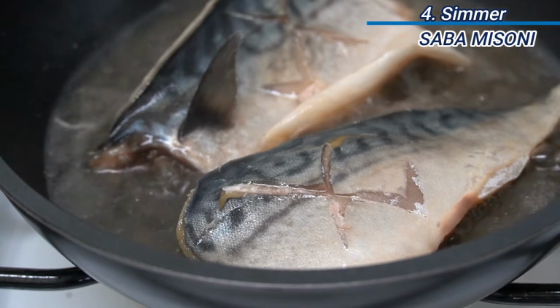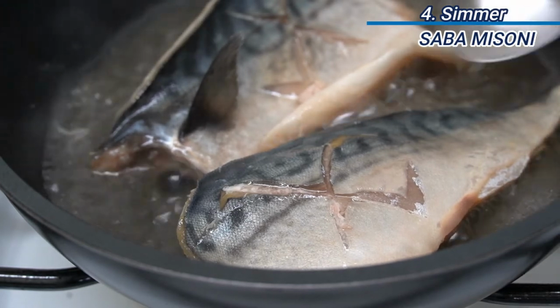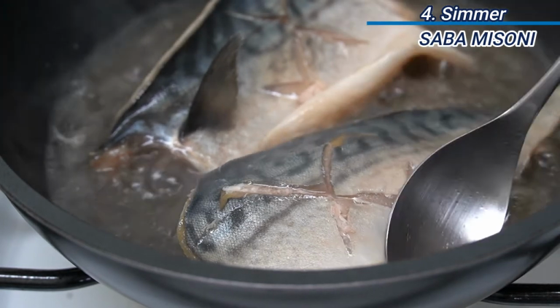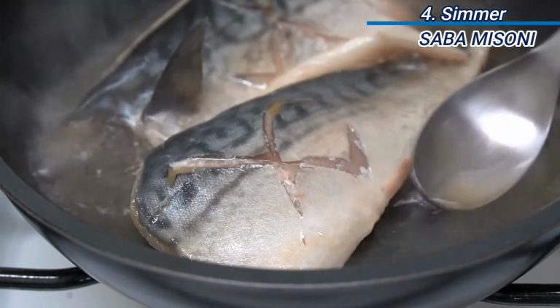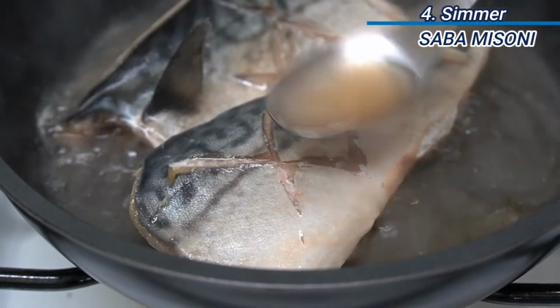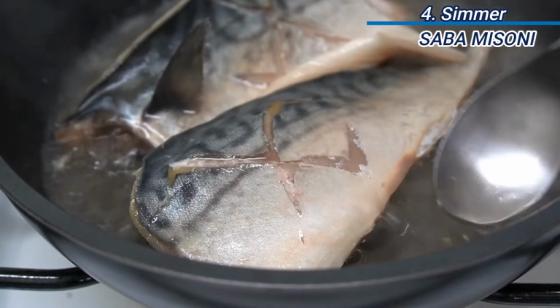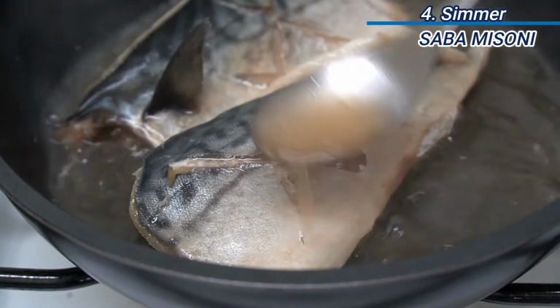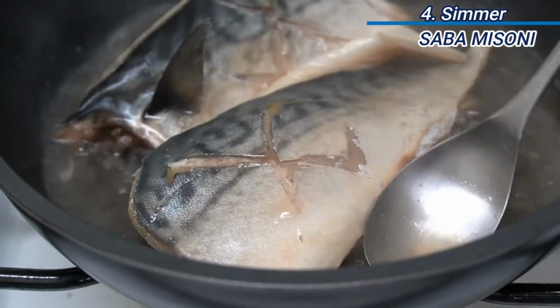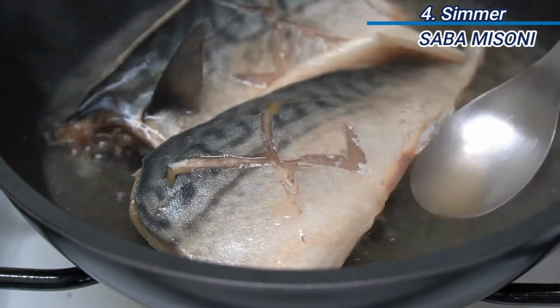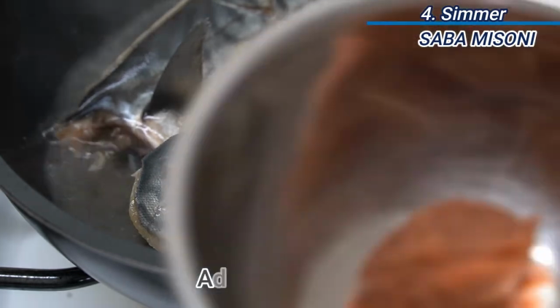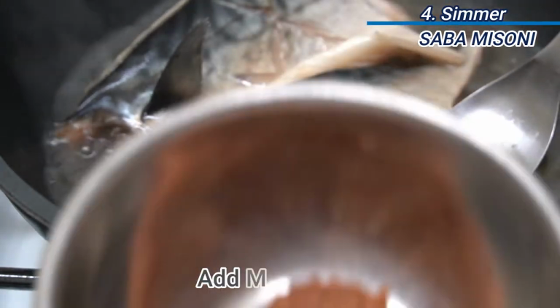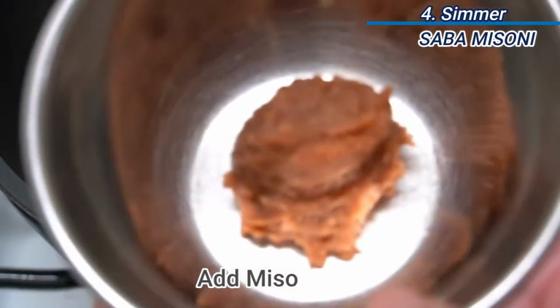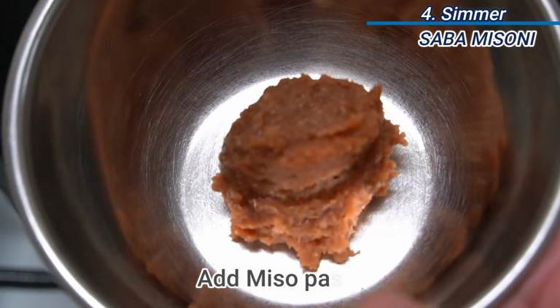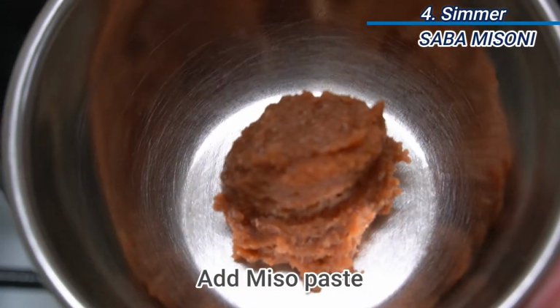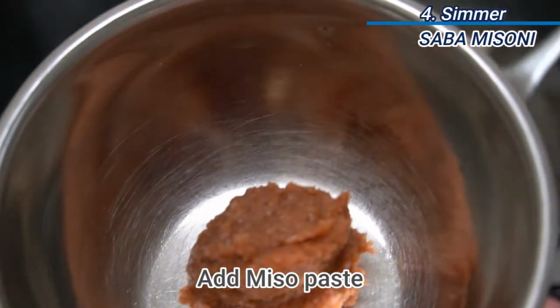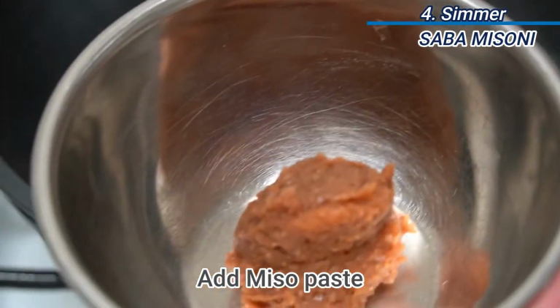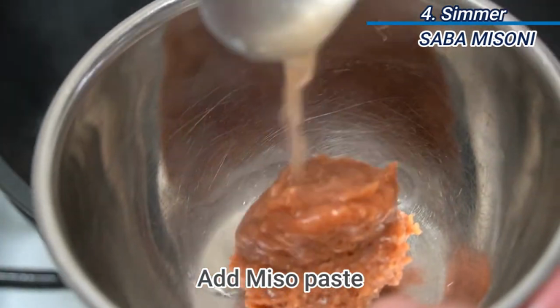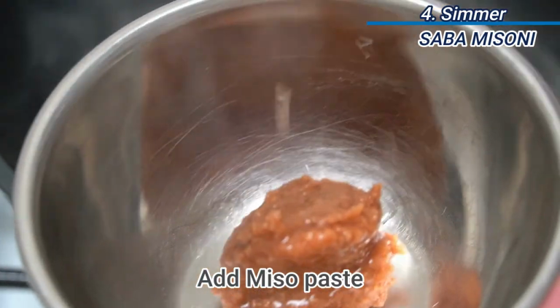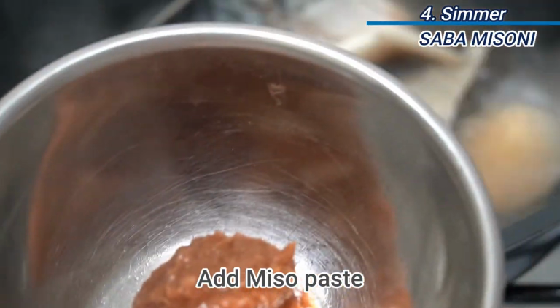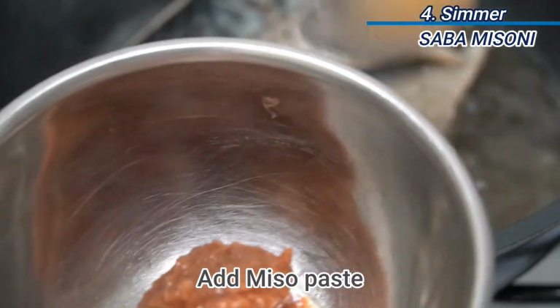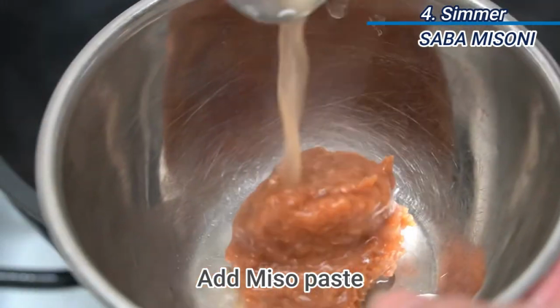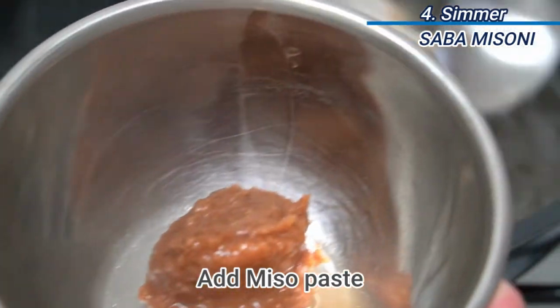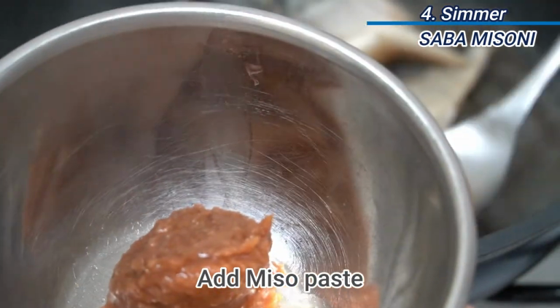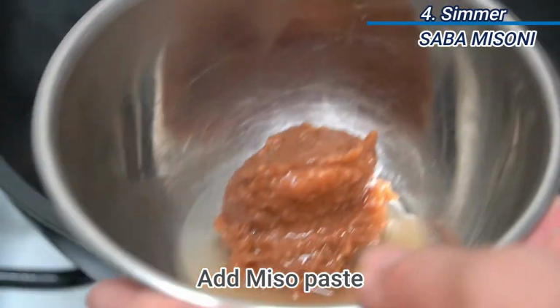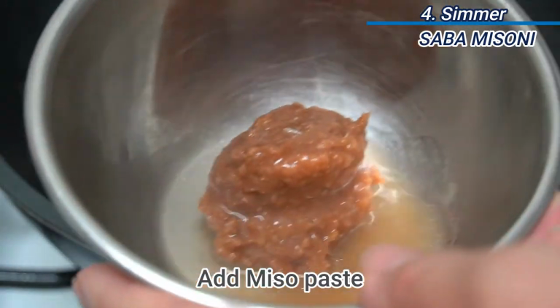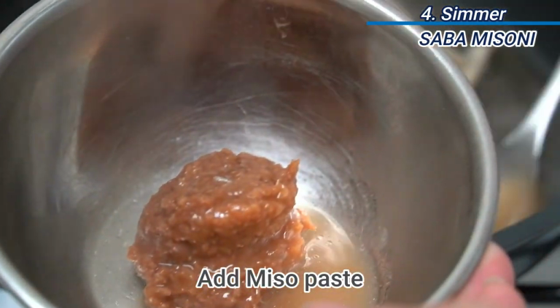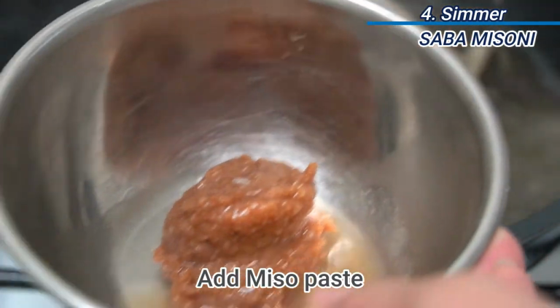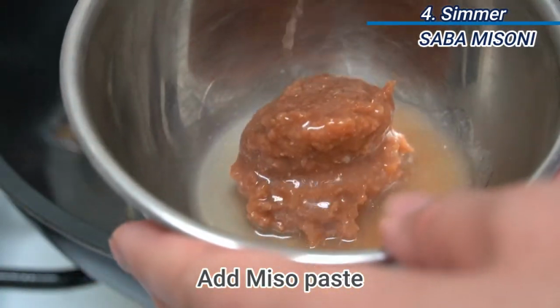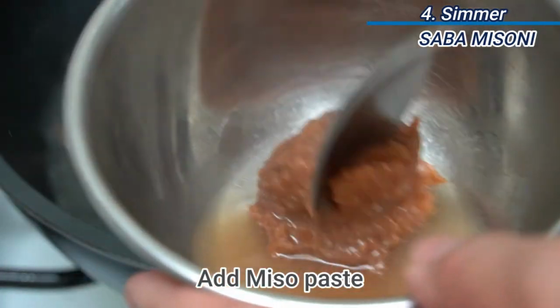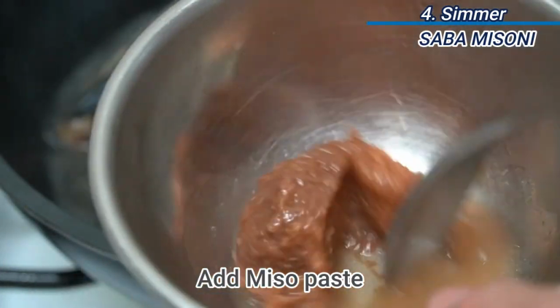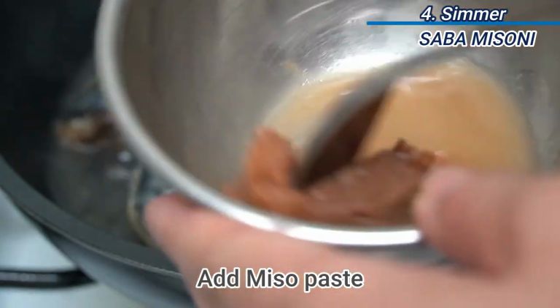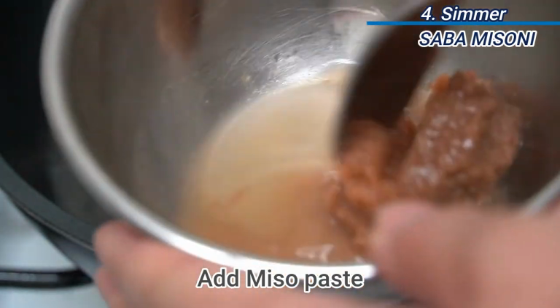When the mackerel is cooked about 70%, add the miso paste. You can add one spoon of the simmered soup and the miso together in a small bowl first, and then add it into the pan.